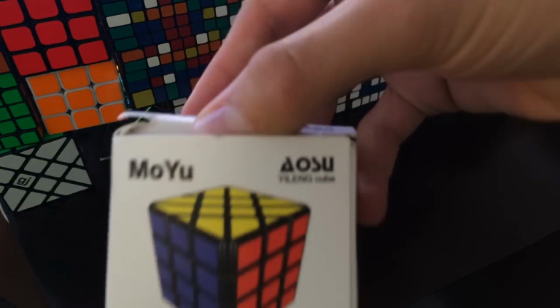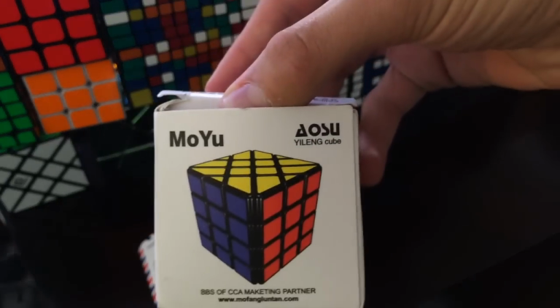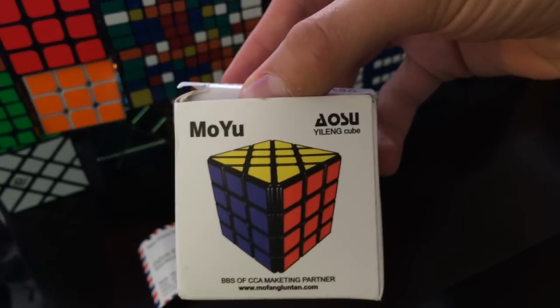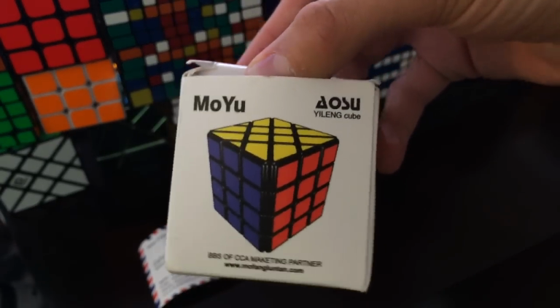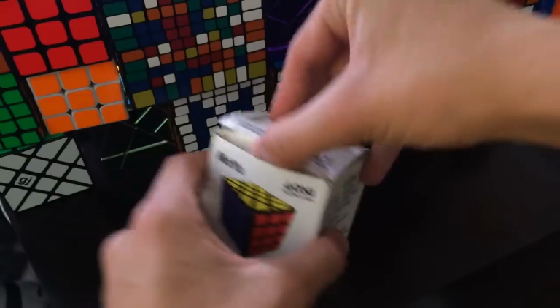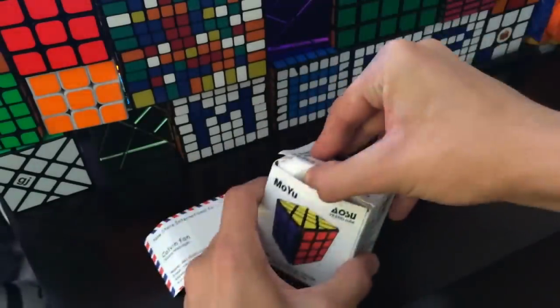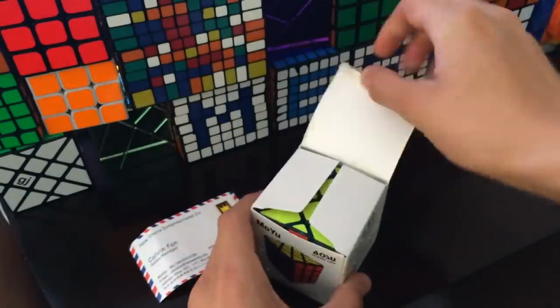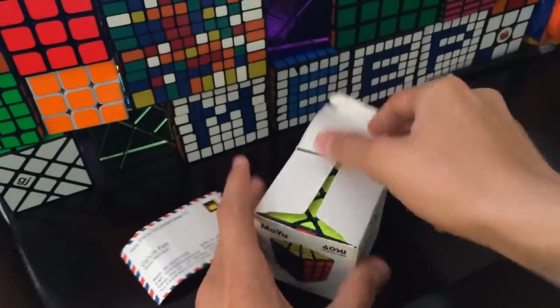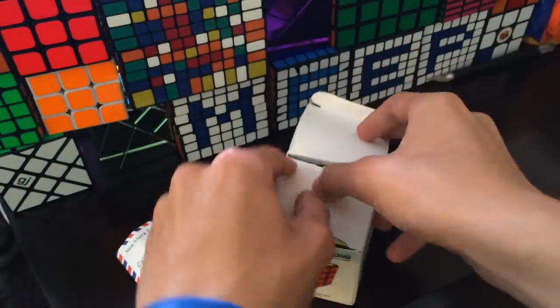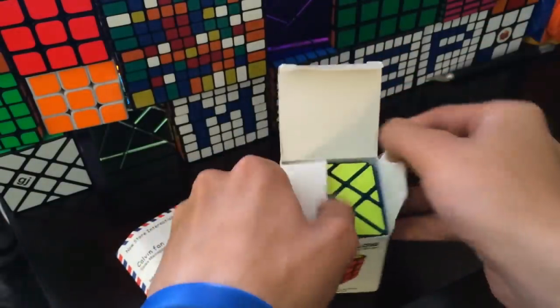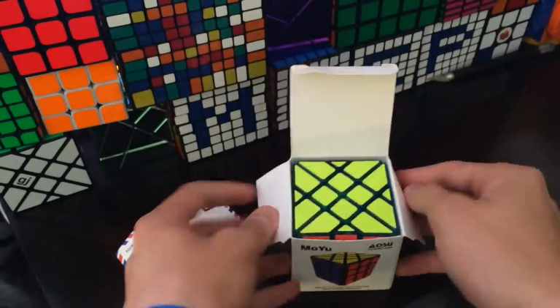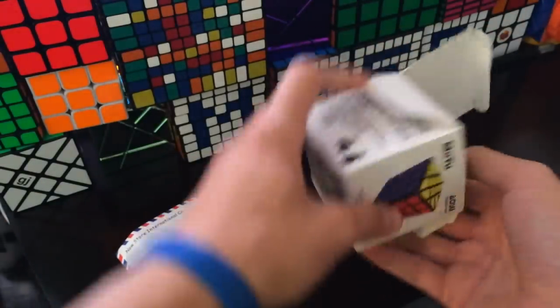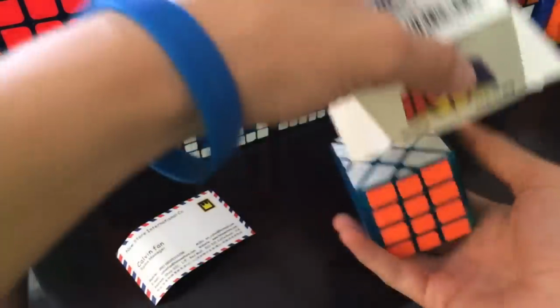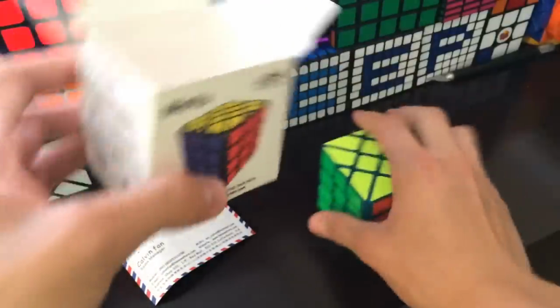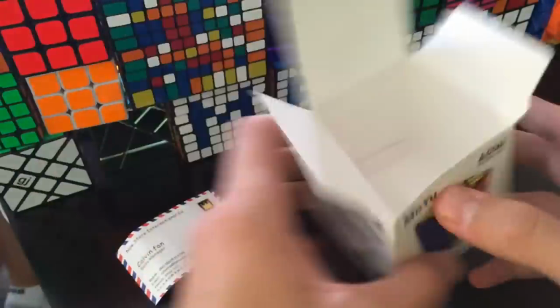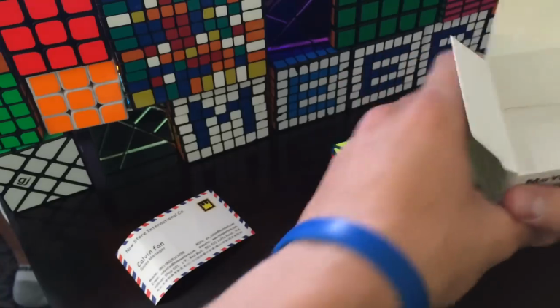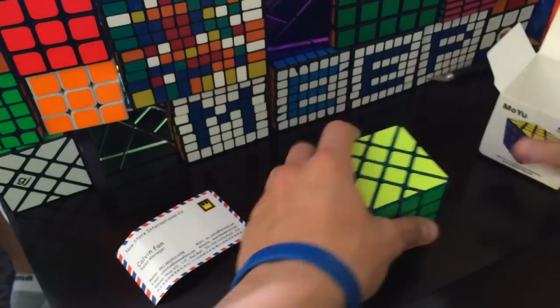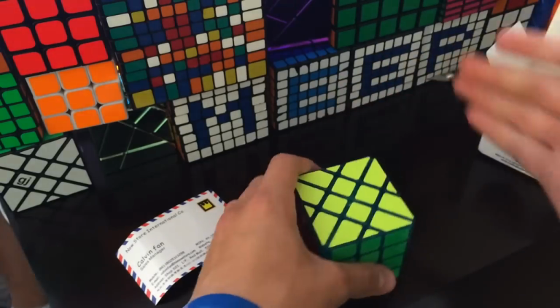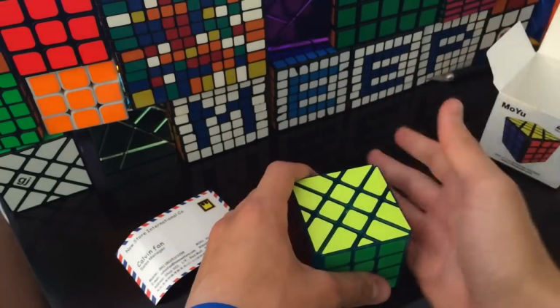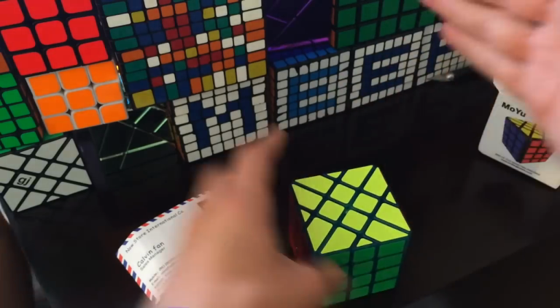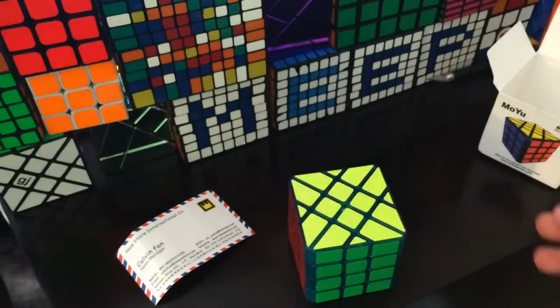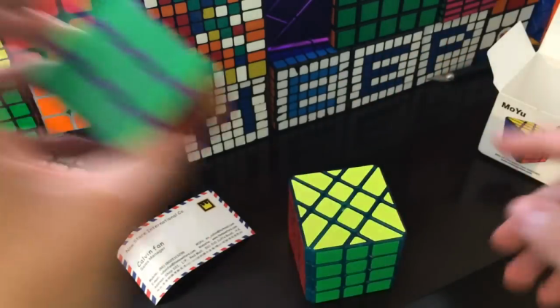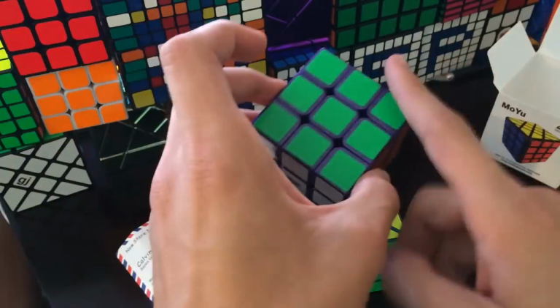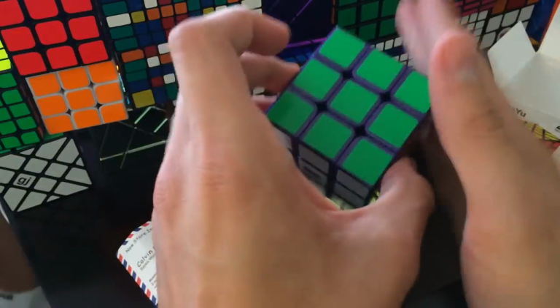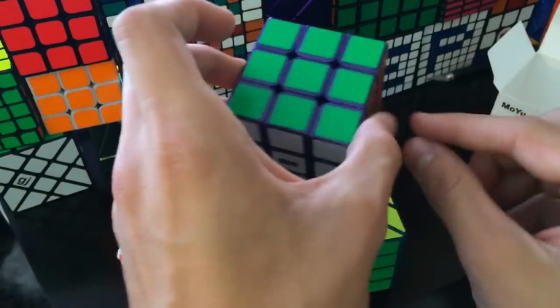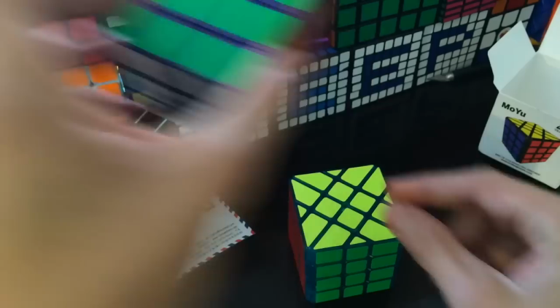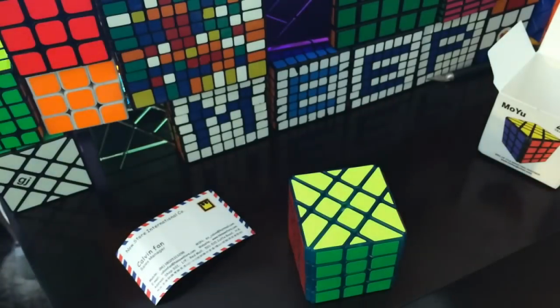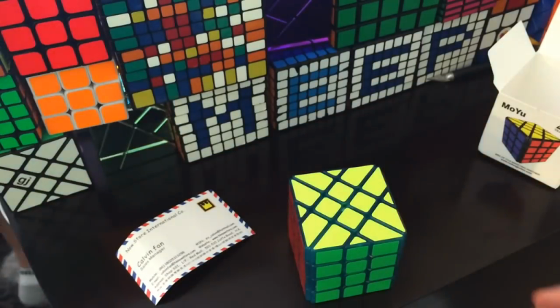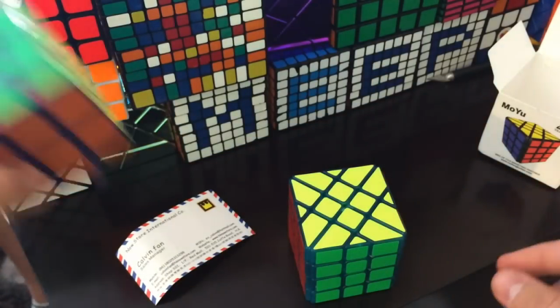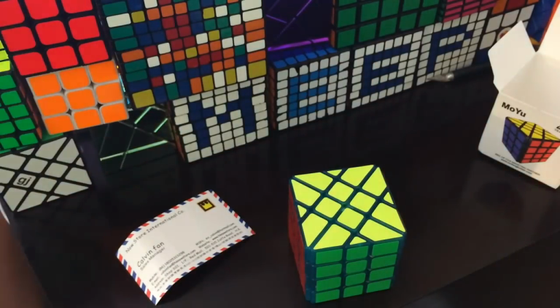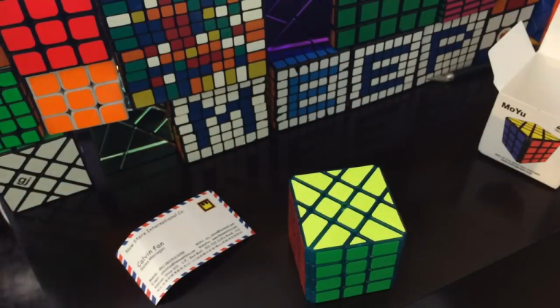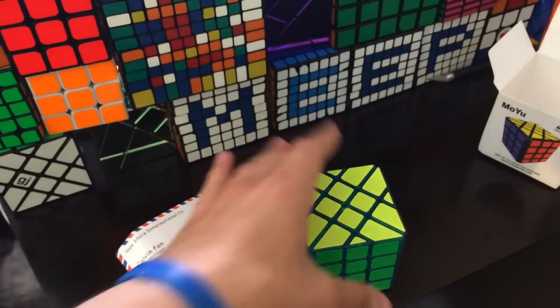So if you don't know, this is a 4x4 Fischer Cube. A Fischer Cube is a 3x3 with the edges where the corners are cut and then glued there — a 3x3 with edges for the concept.